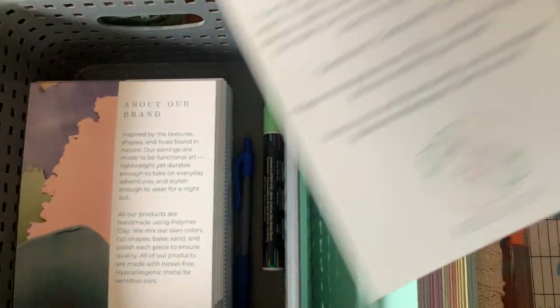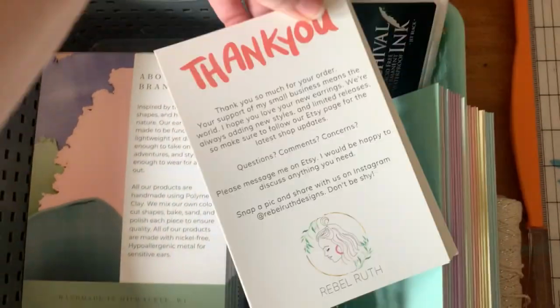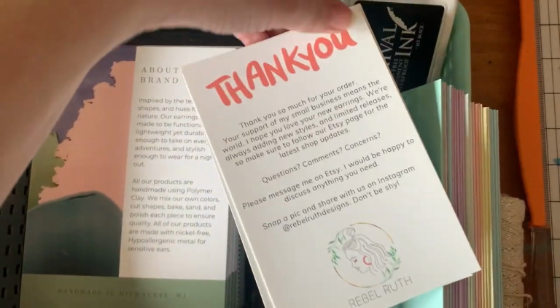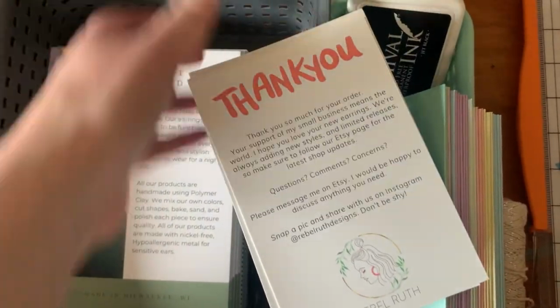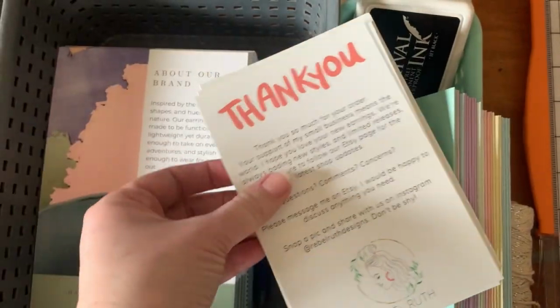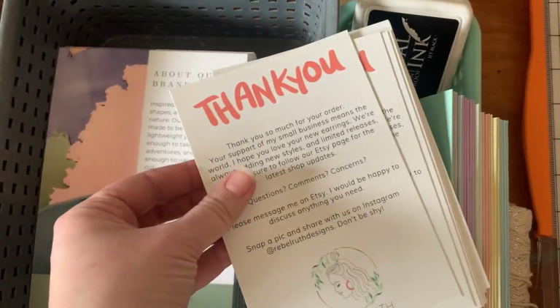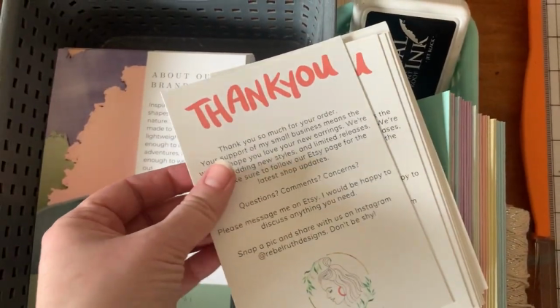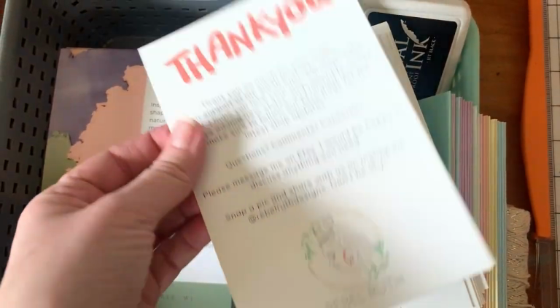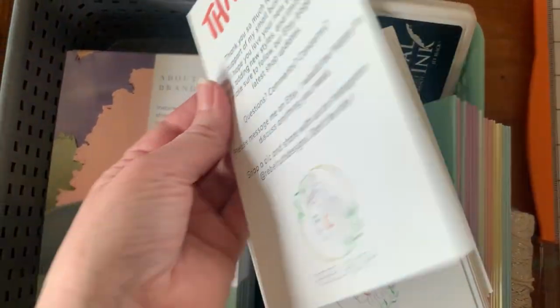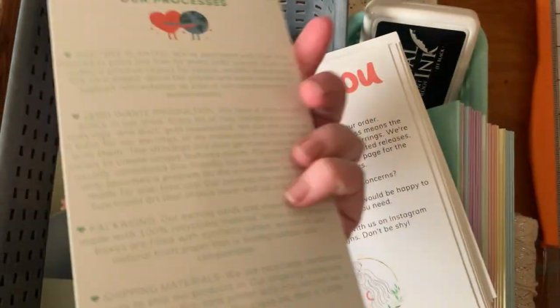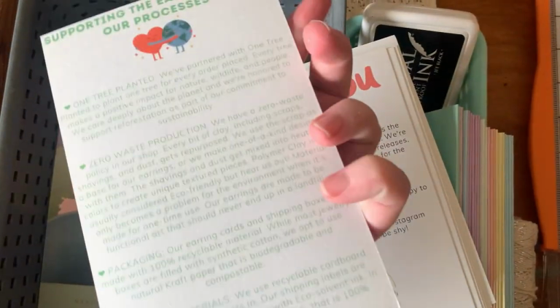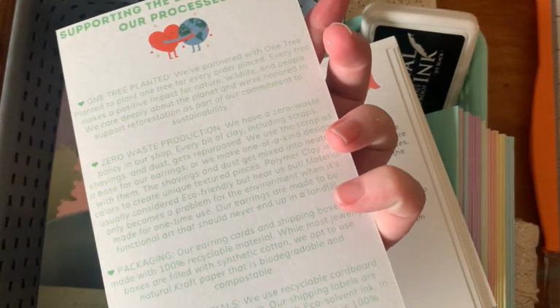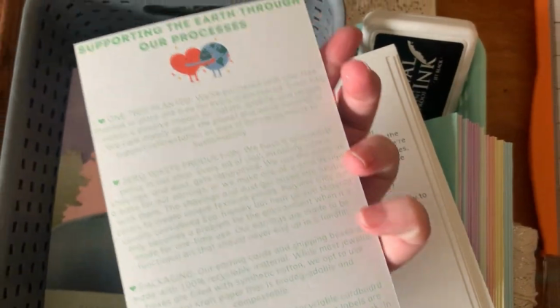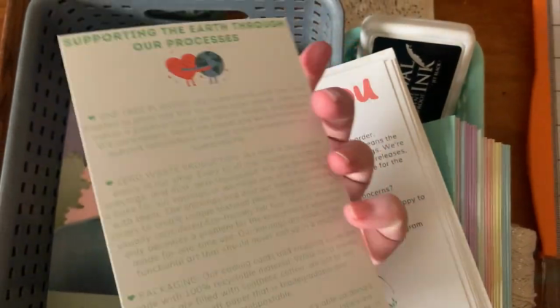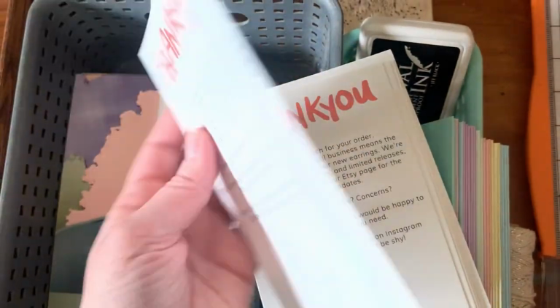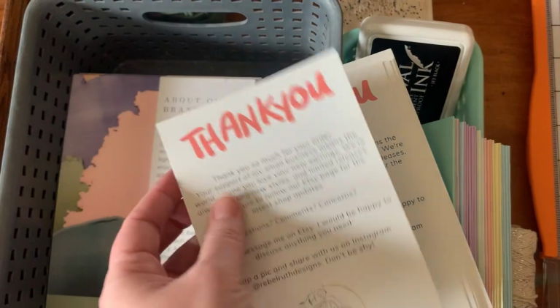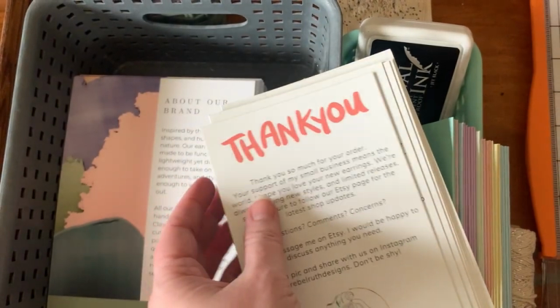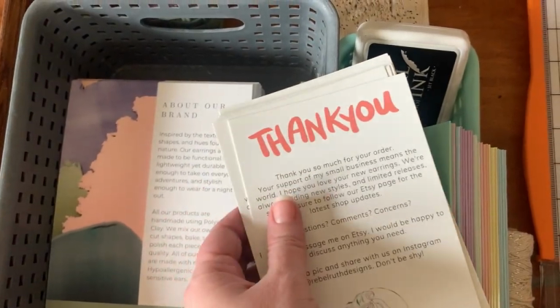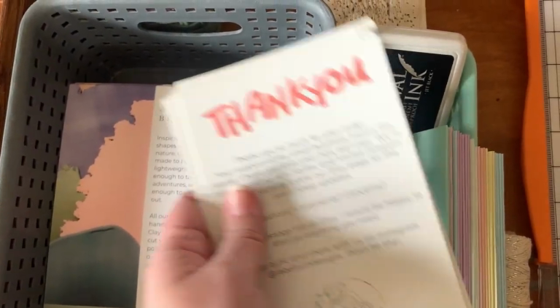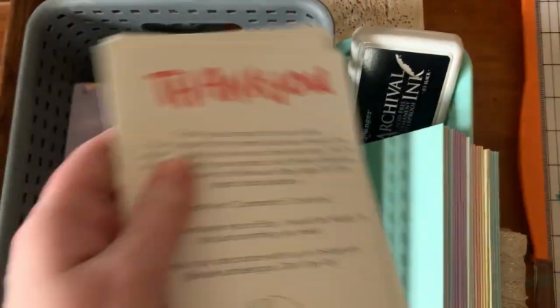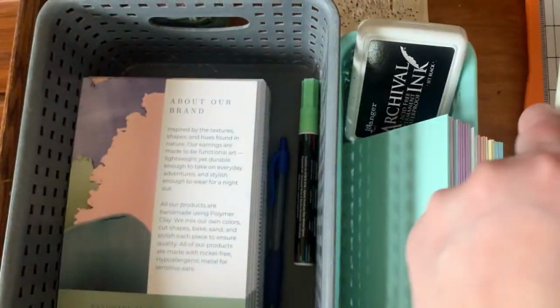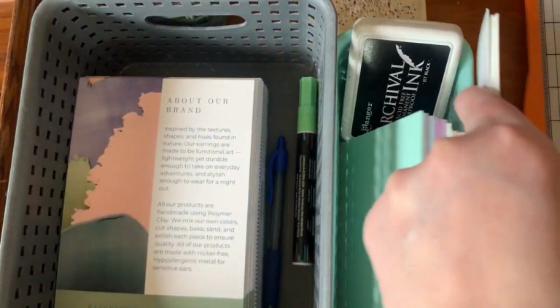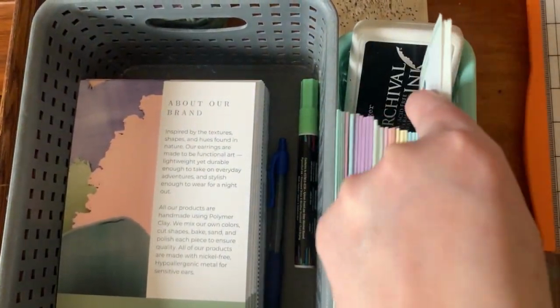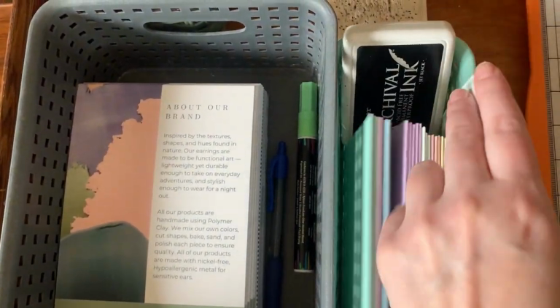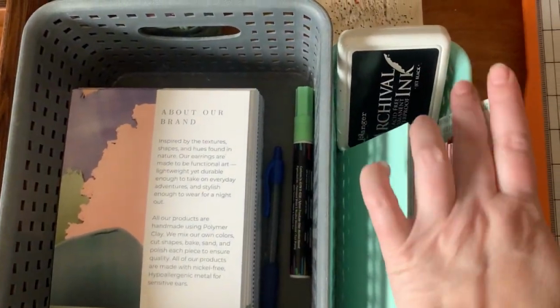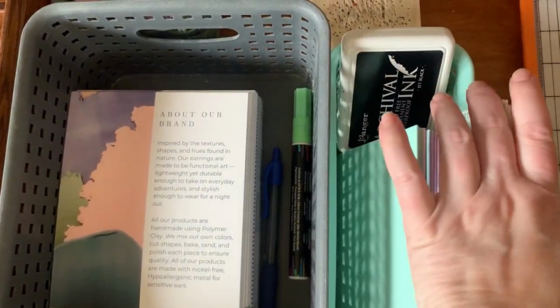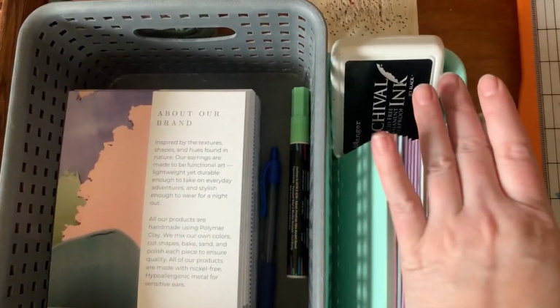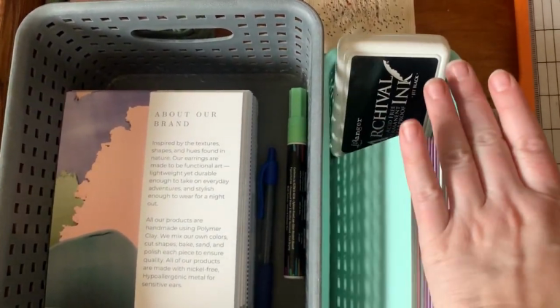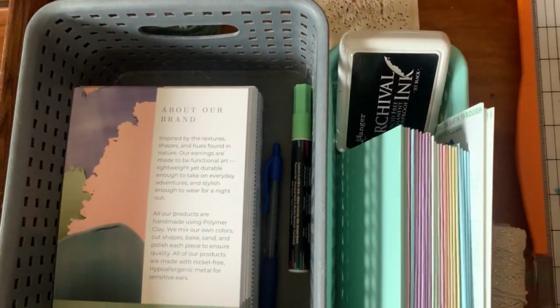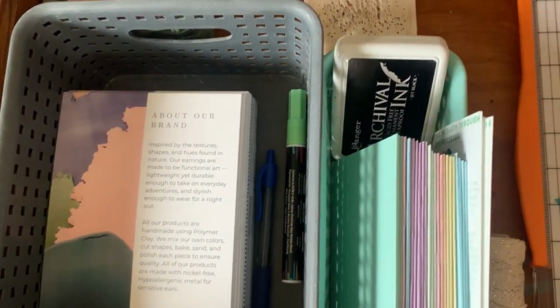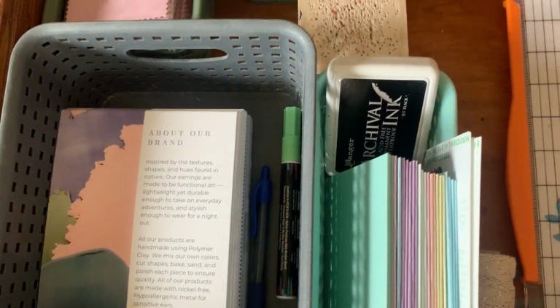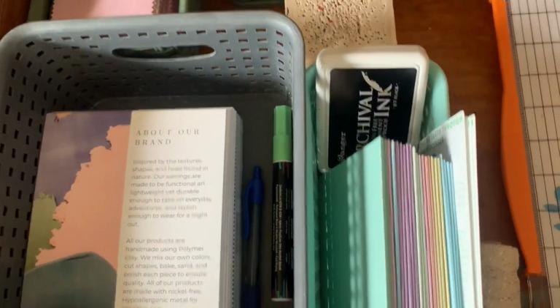And here's some other thank you cards. These are the pre-written ones, and then I use the blank pastel ones when I hand write my notes.